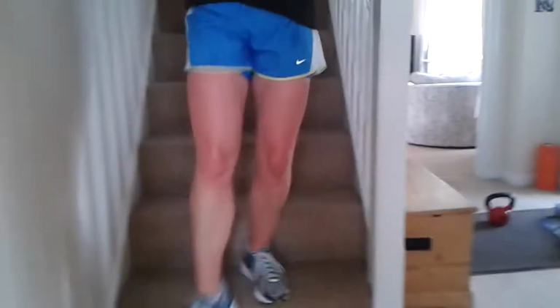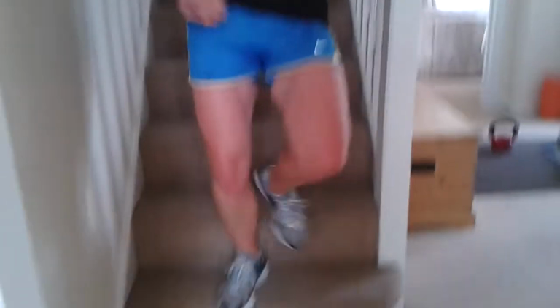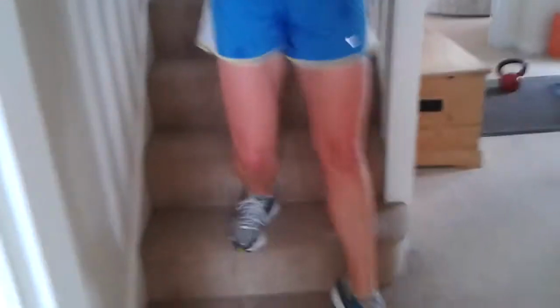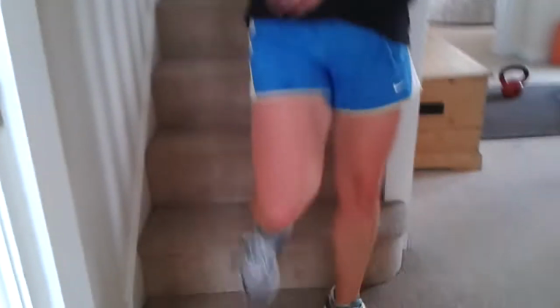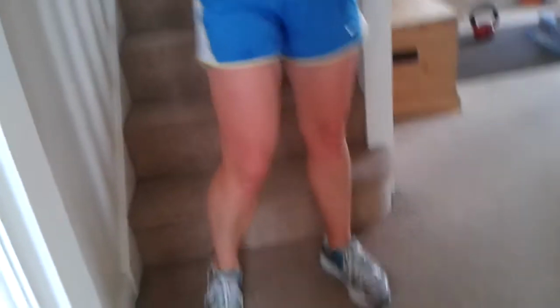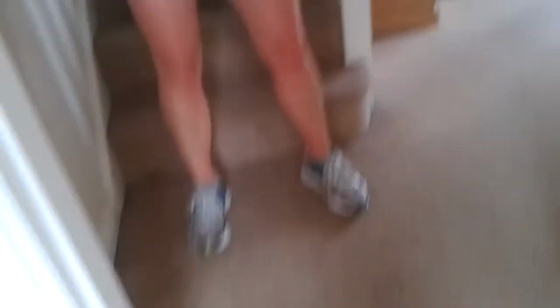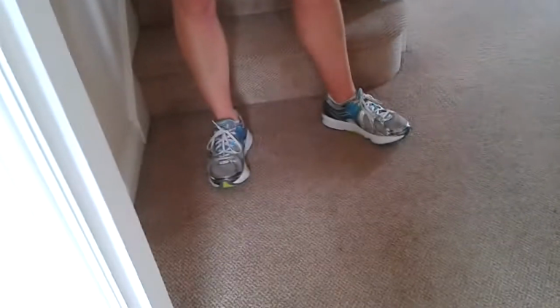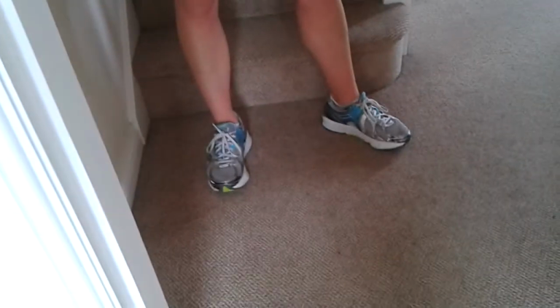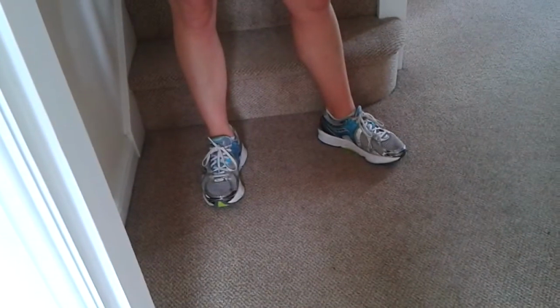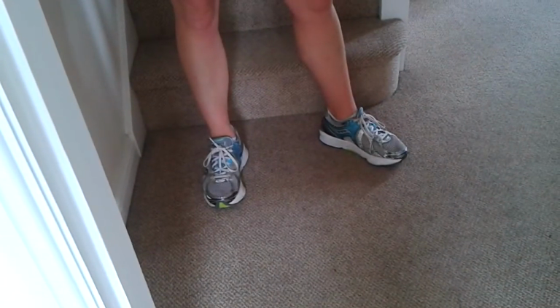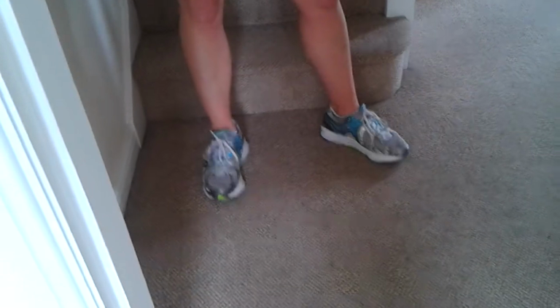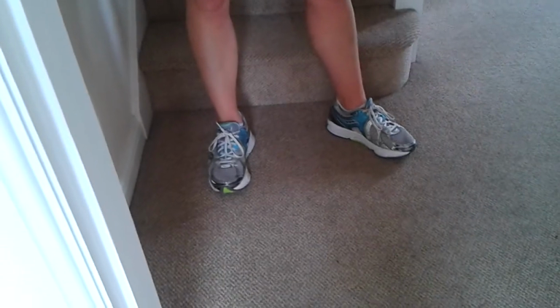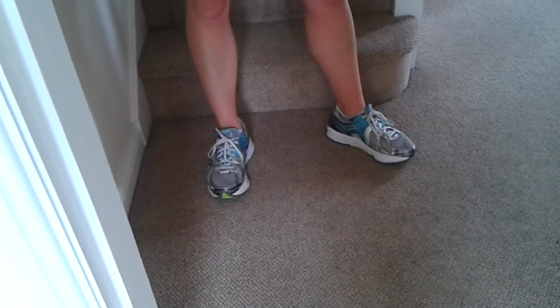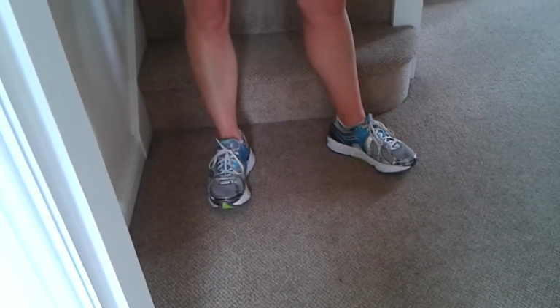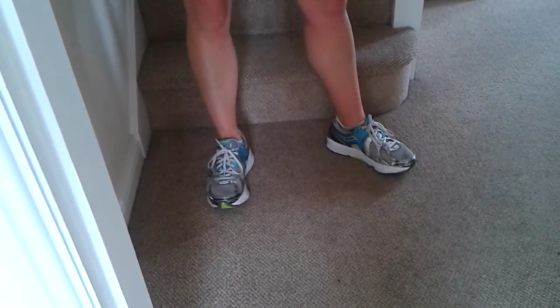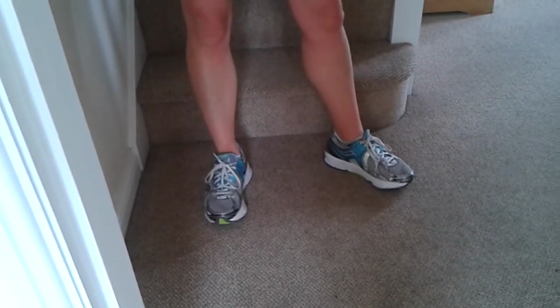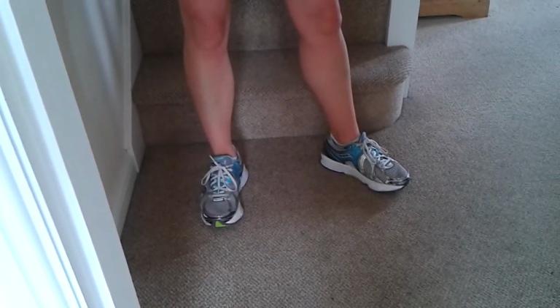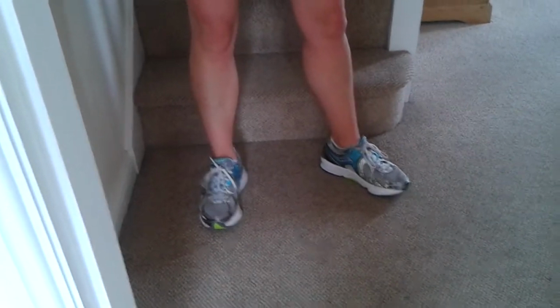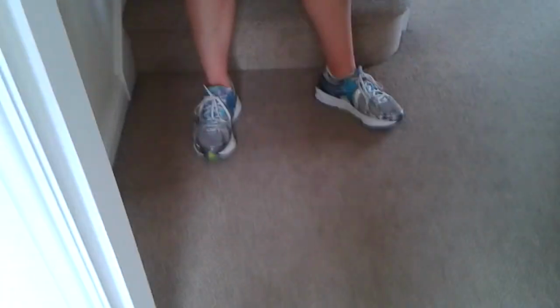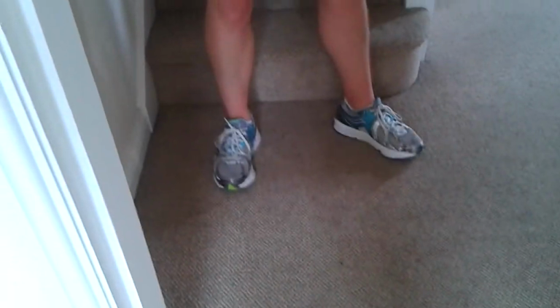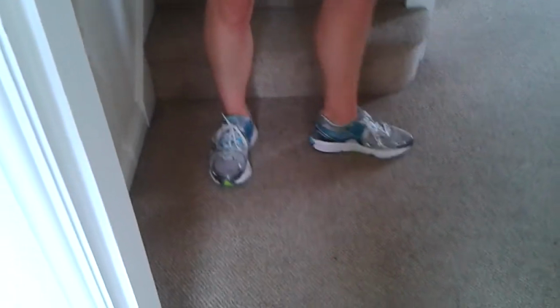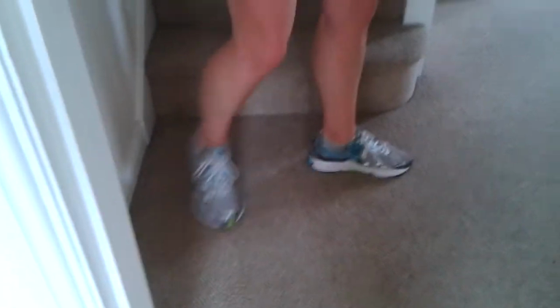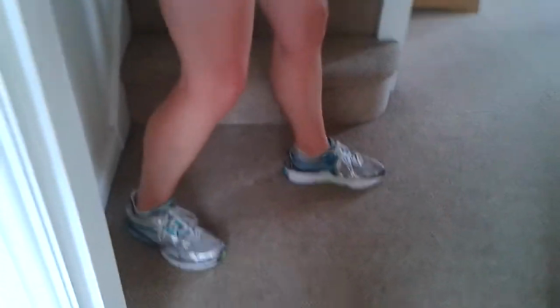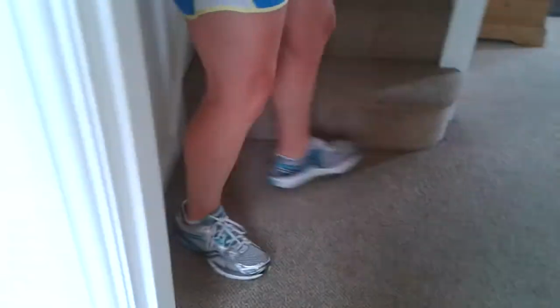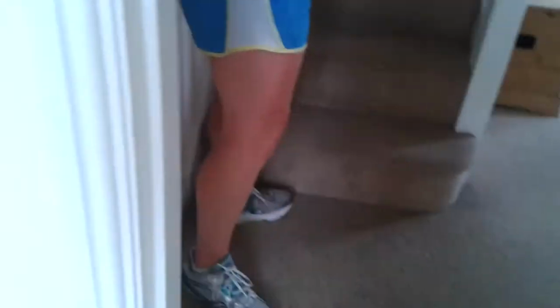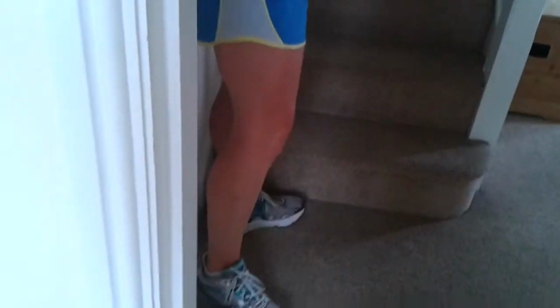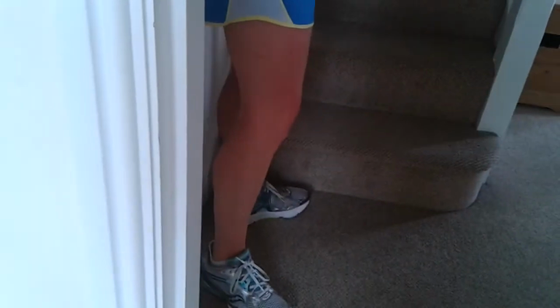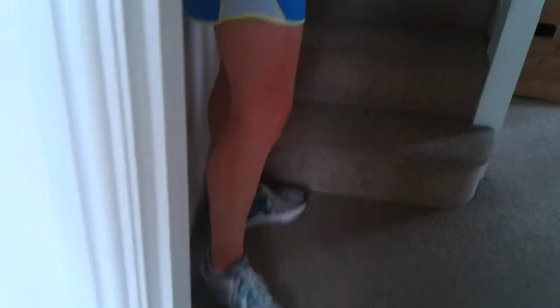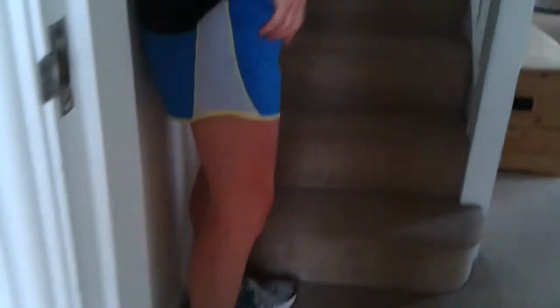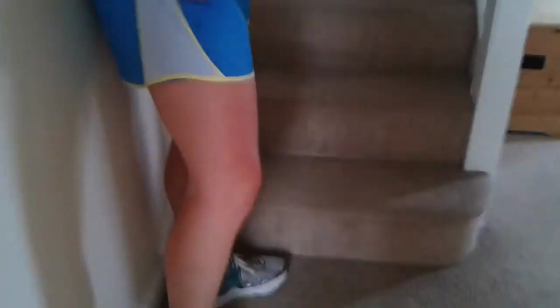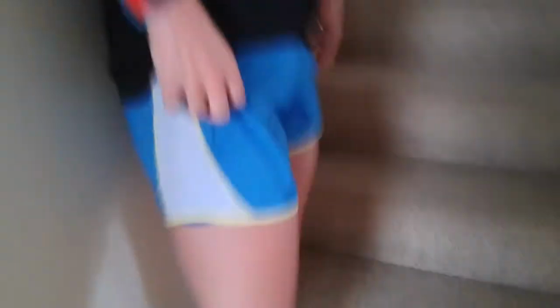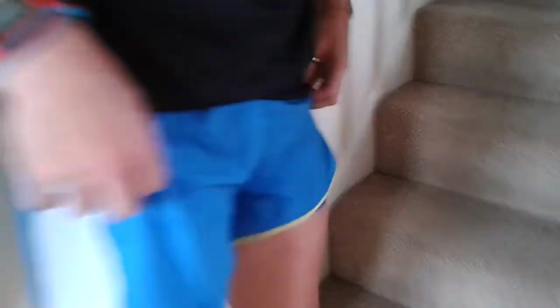I'm only going to ten minutes, and then you guys can repeat it twice if you want to. Let's do some glutes — do you want to move around to the side?